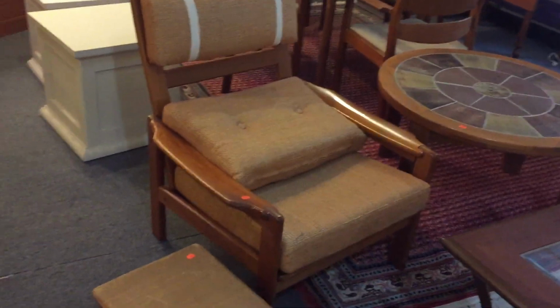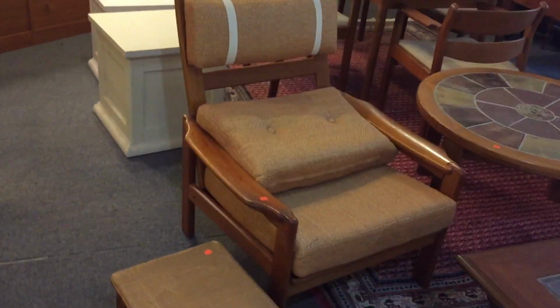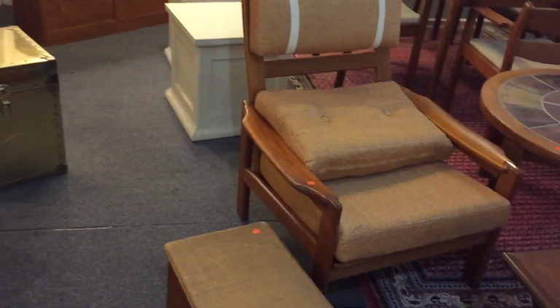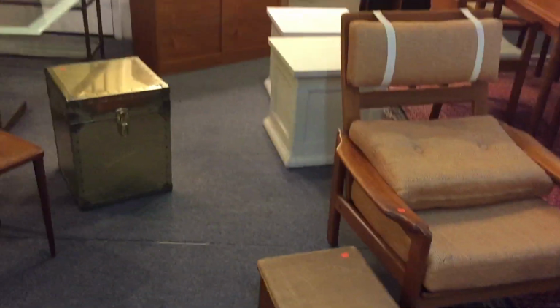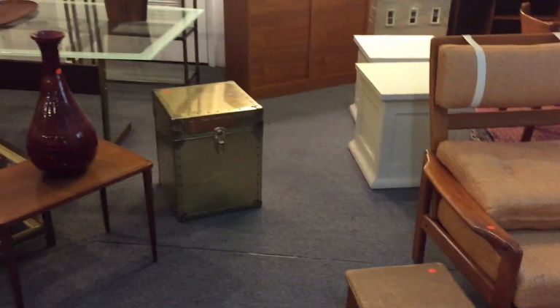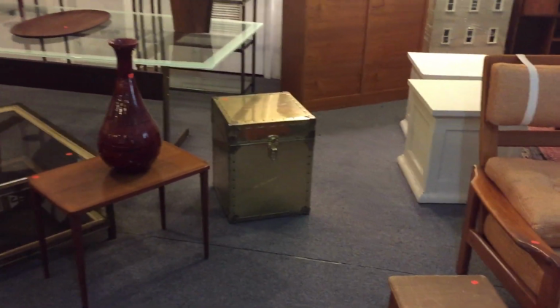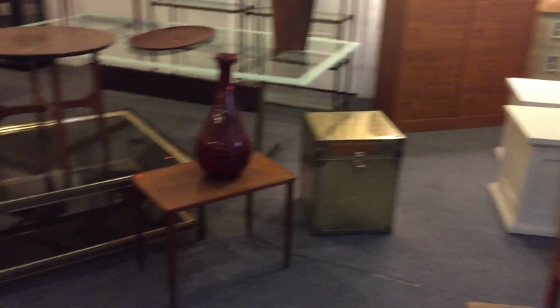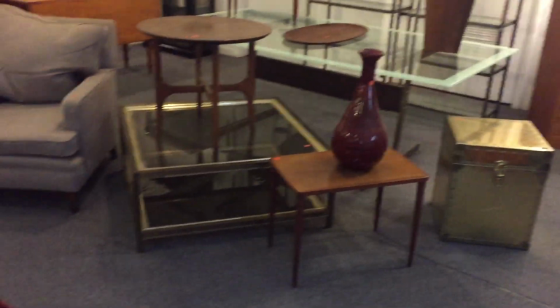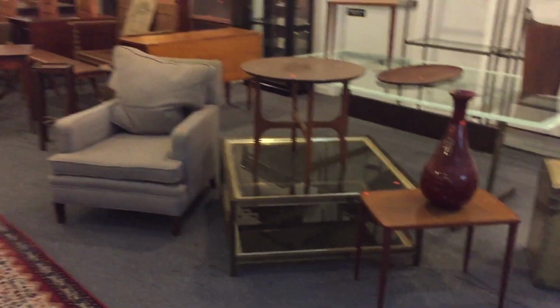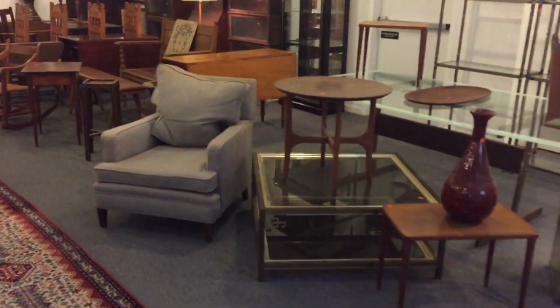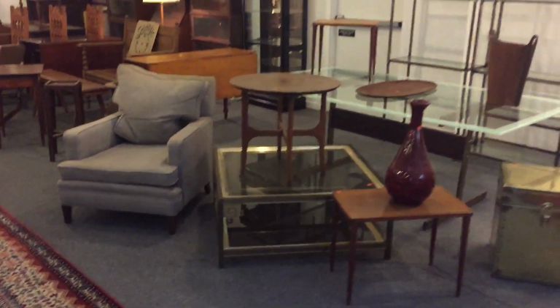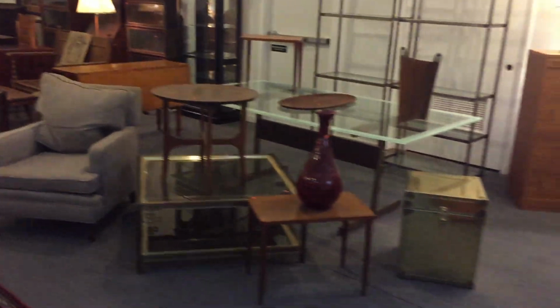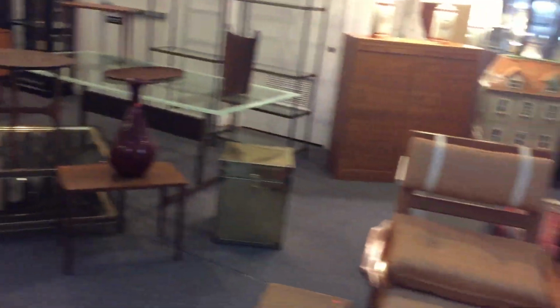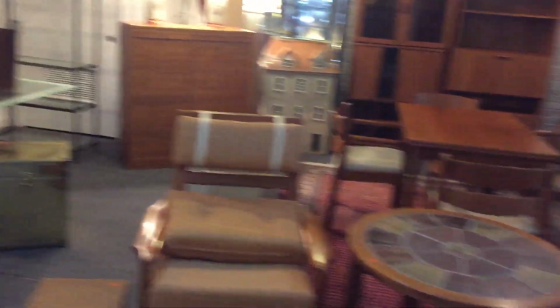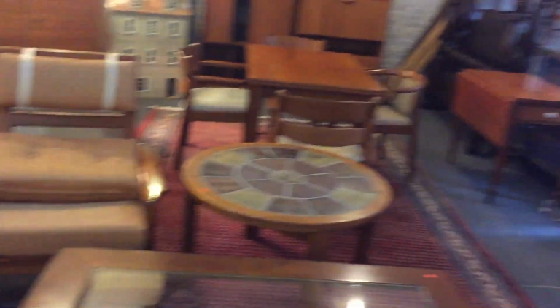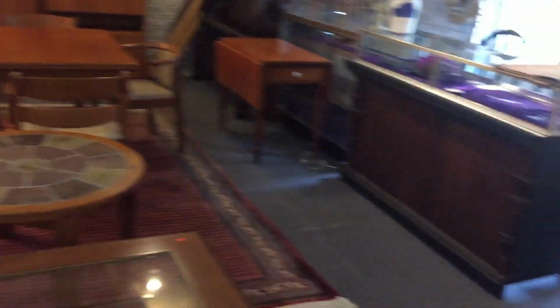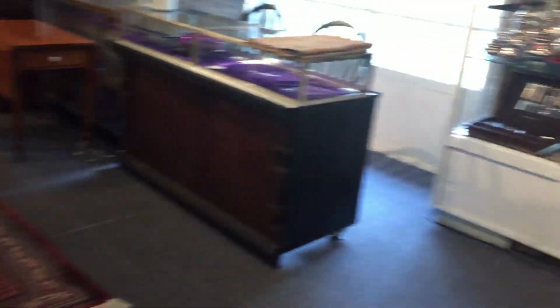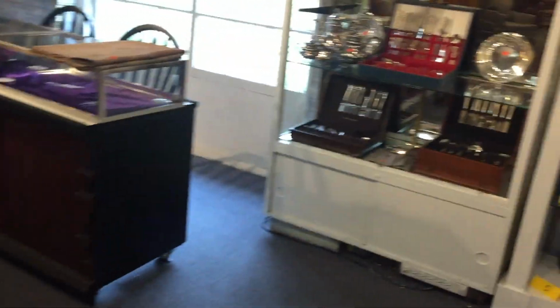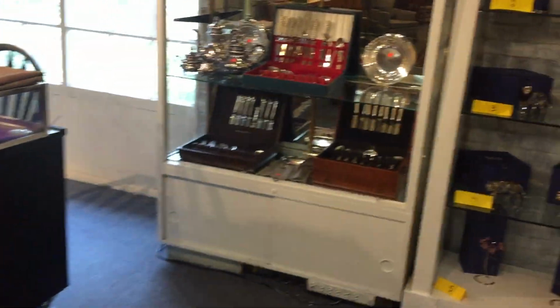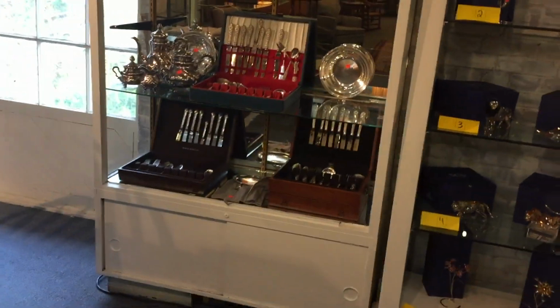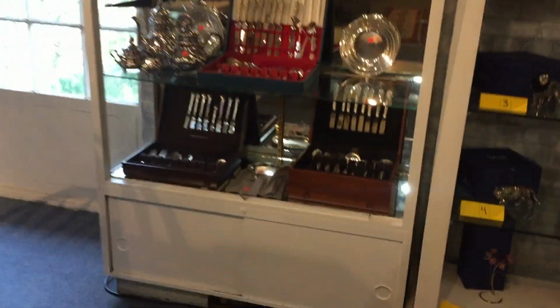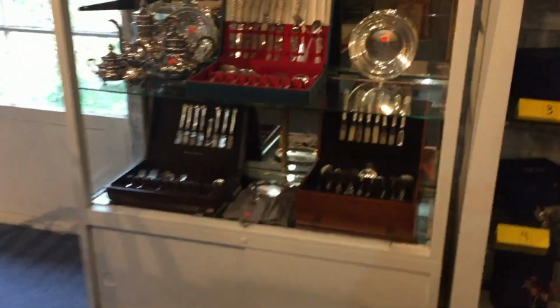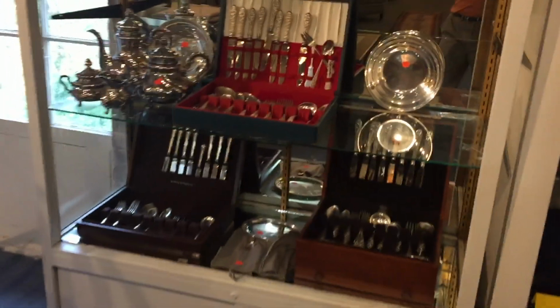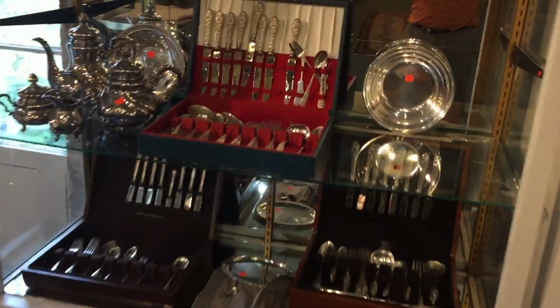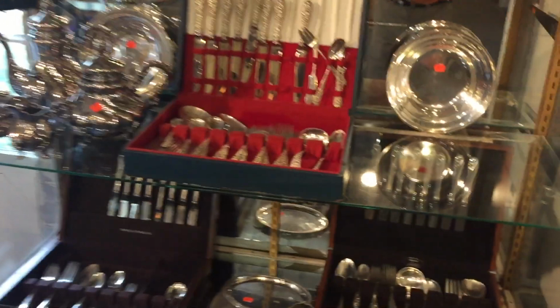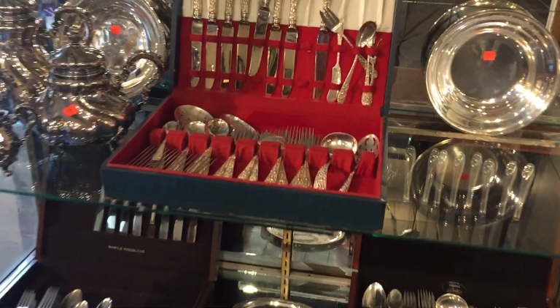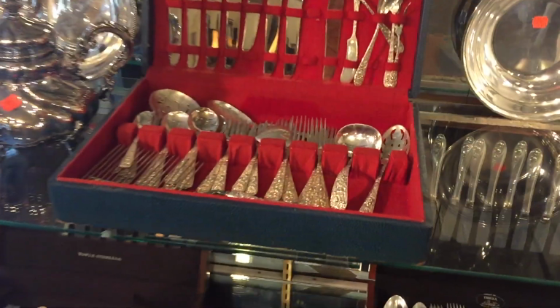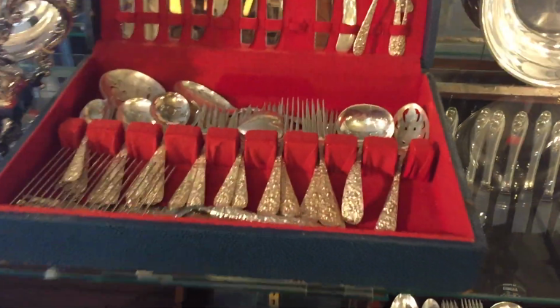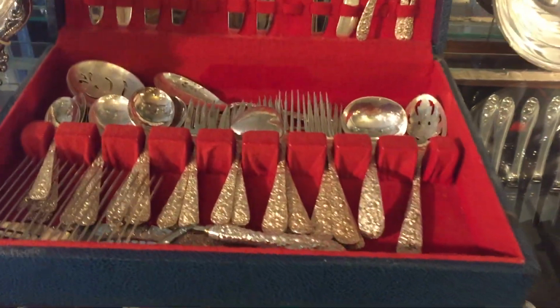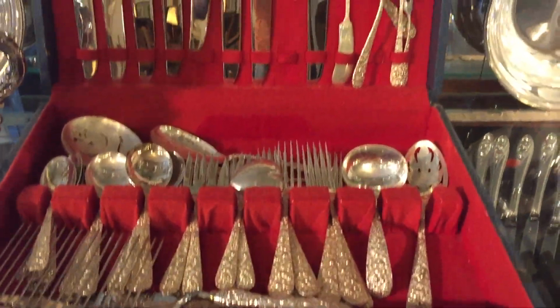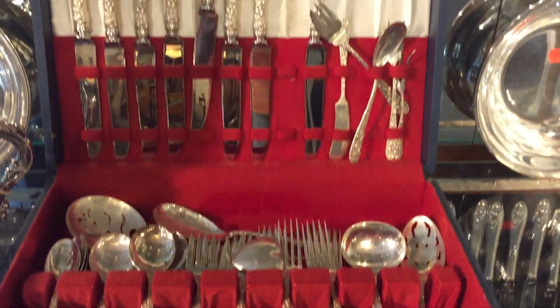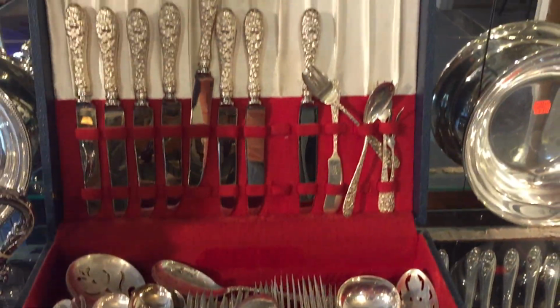As we back out, of course there's a lot of gold estate jewelry and a lot of sterling silver. Here's a nice set of Steve Rose — a nice set right there.